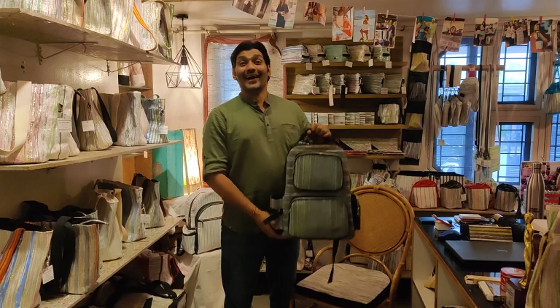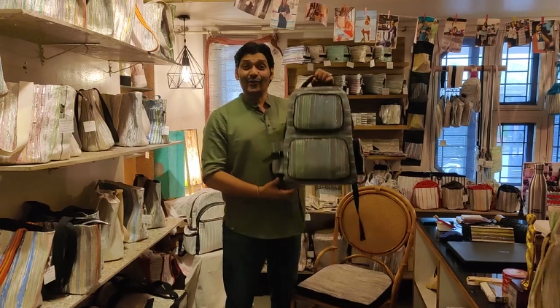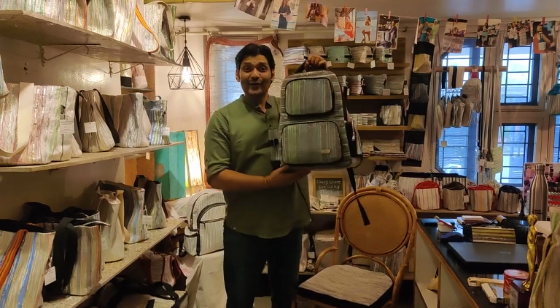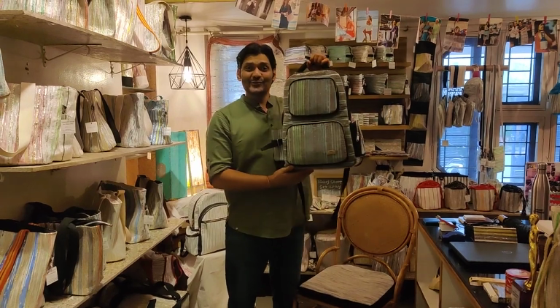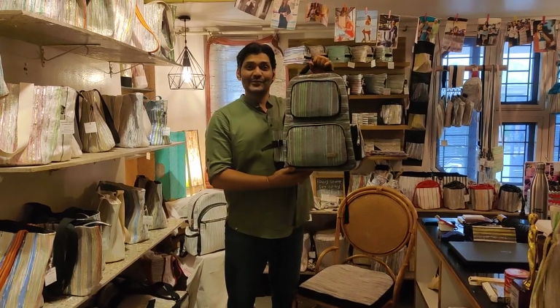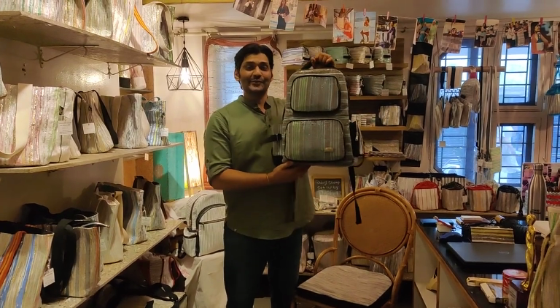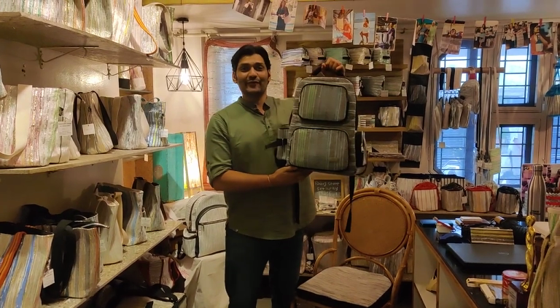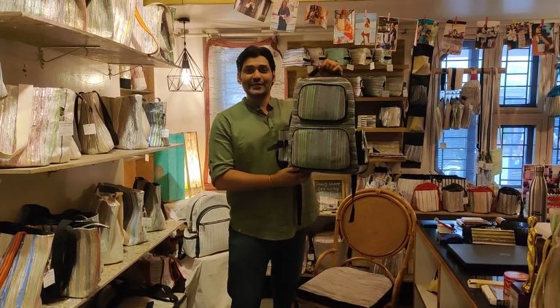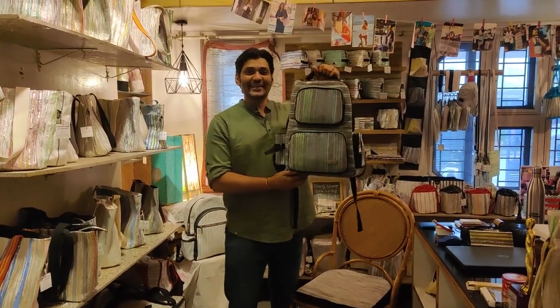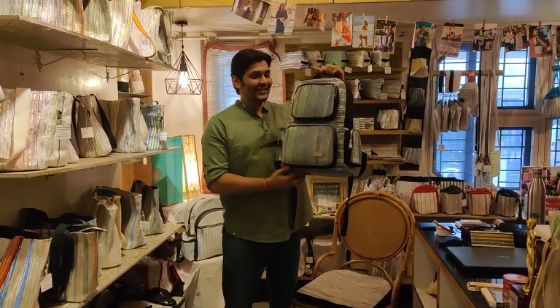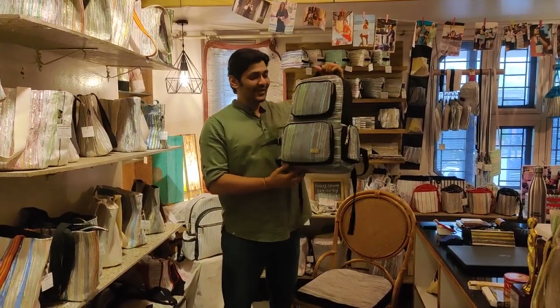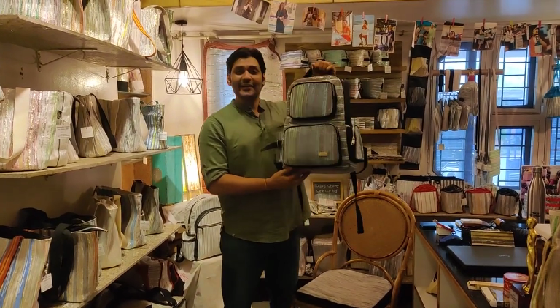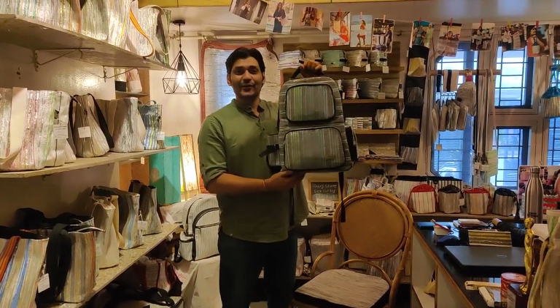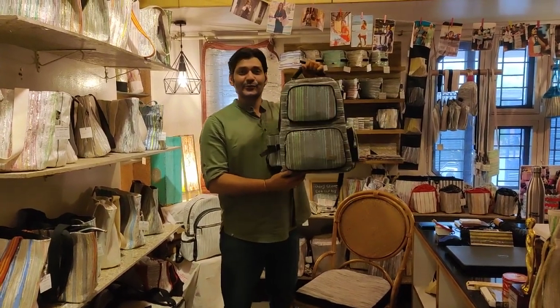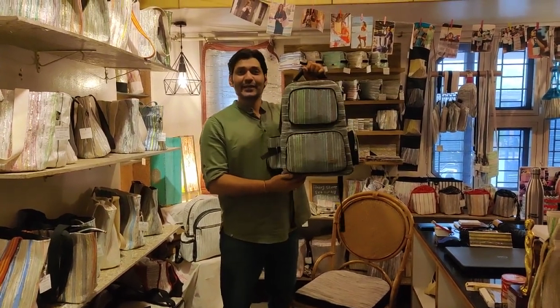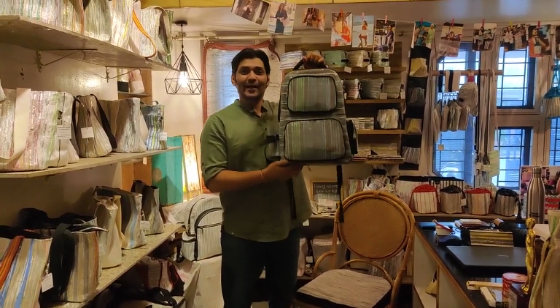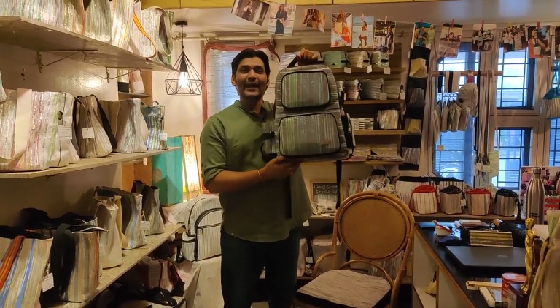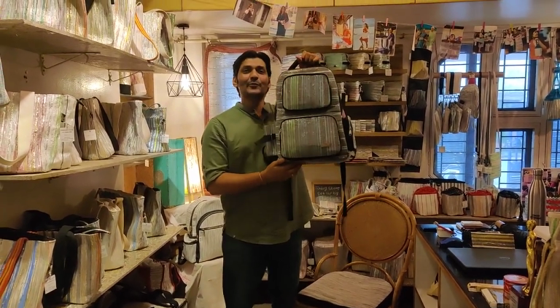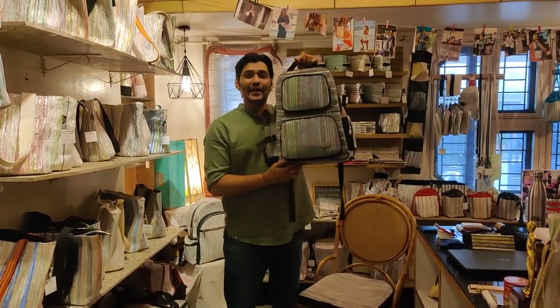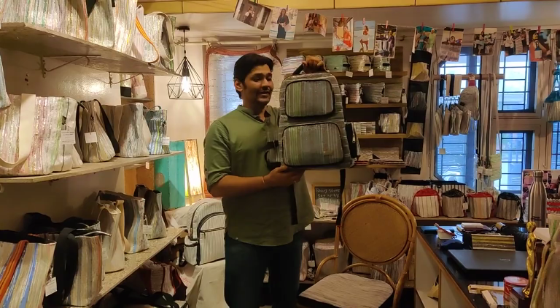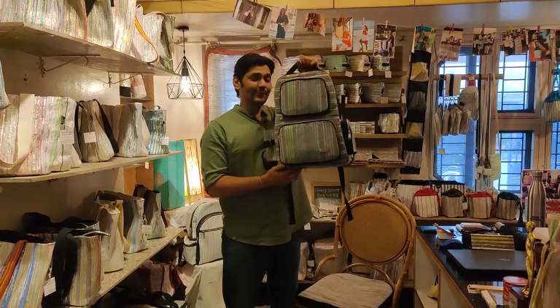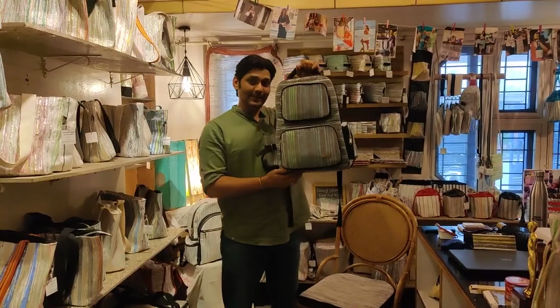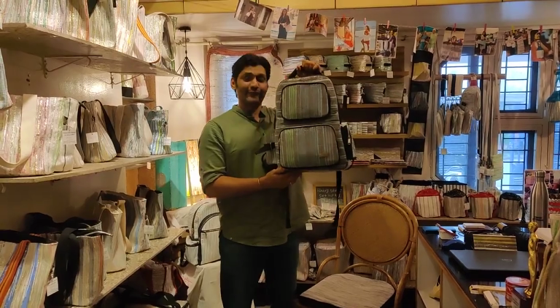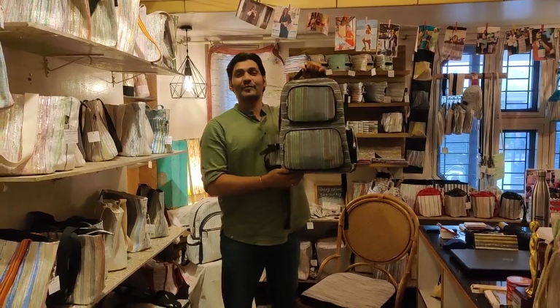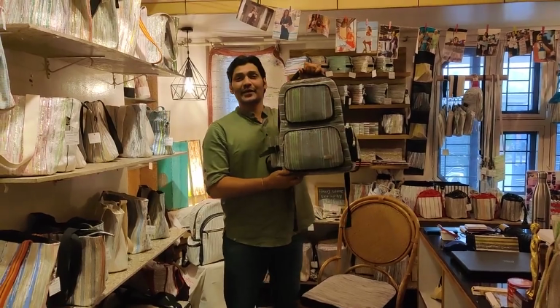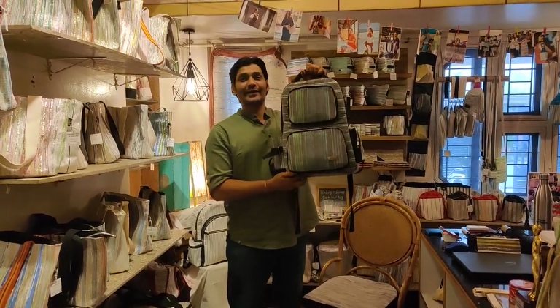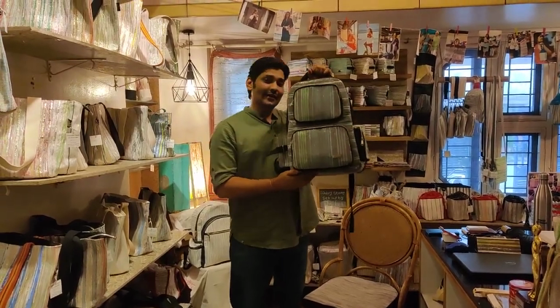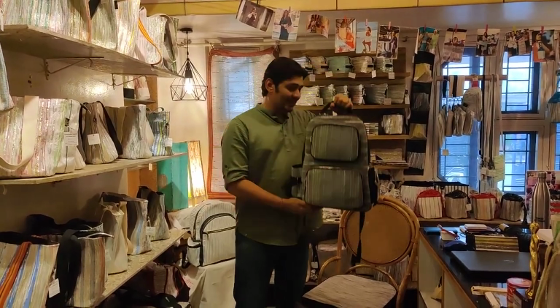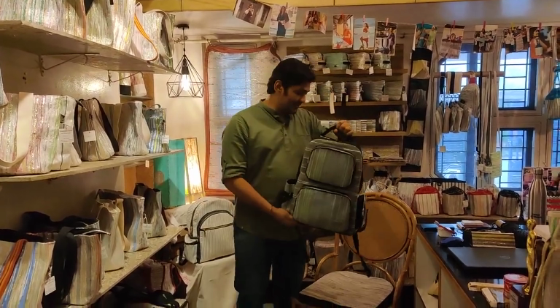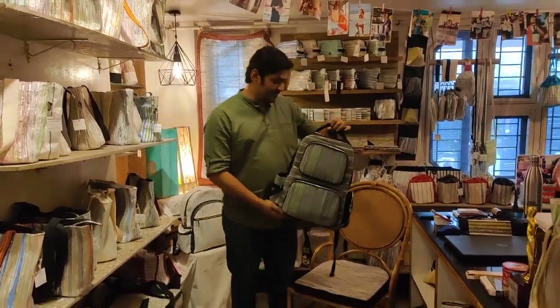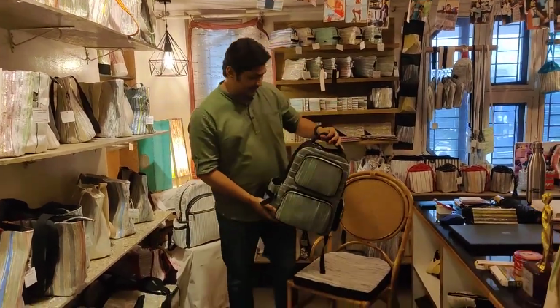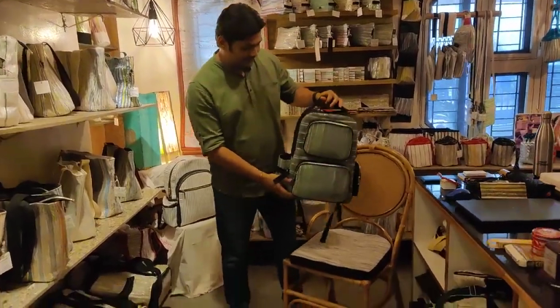Hello fellows, this is Abhishek from Reecherka and today we are going to see a brand new bag, a laptop backpack from Reecherka. Come, let's see how this thing works.